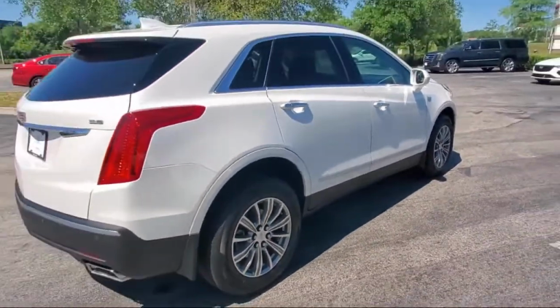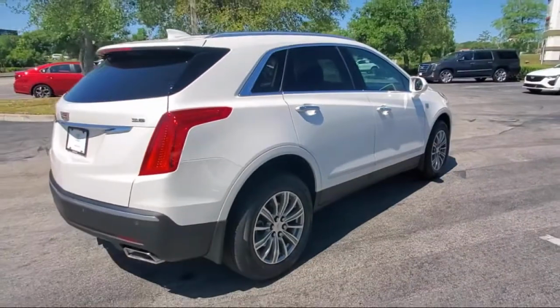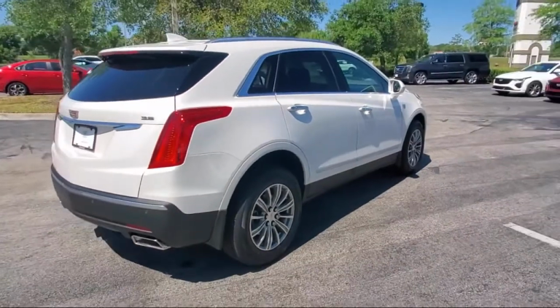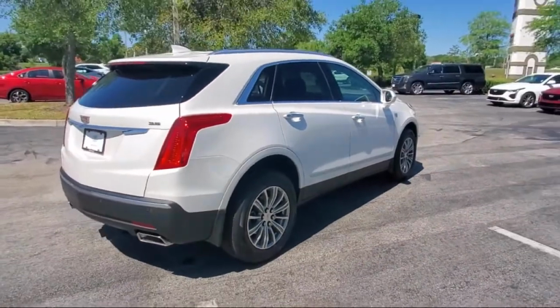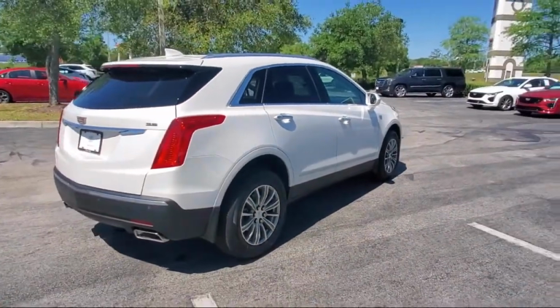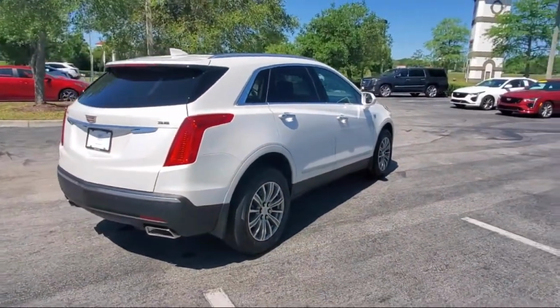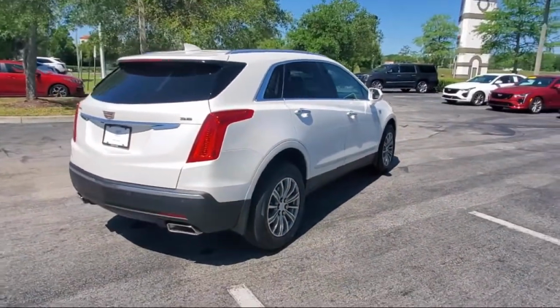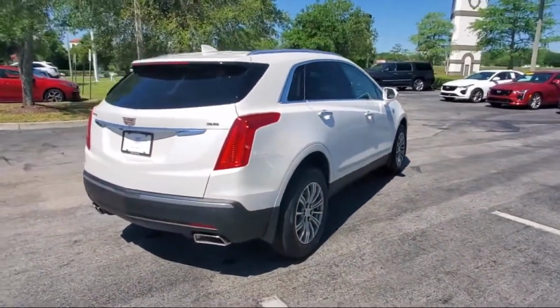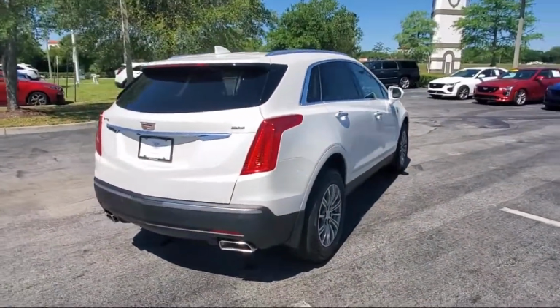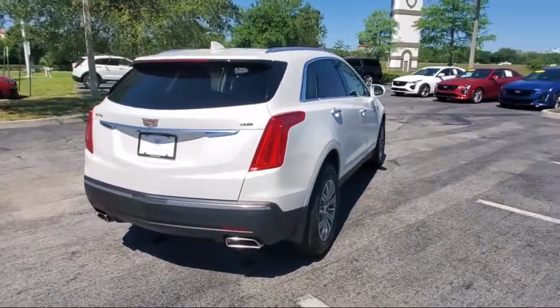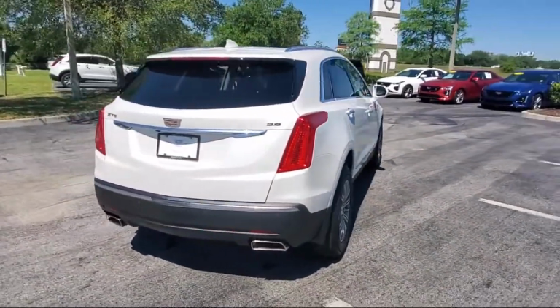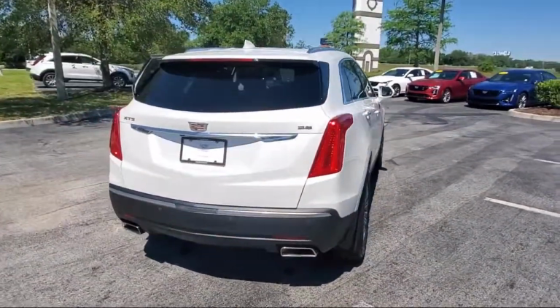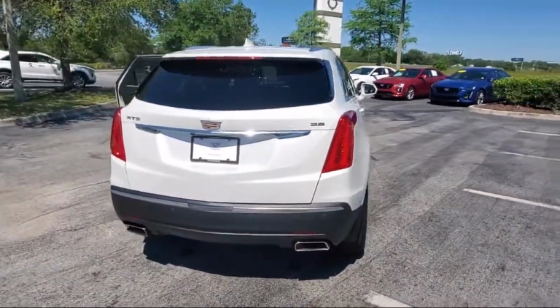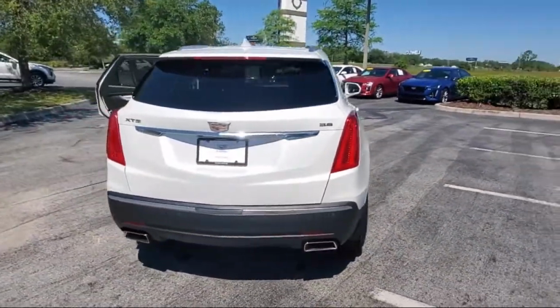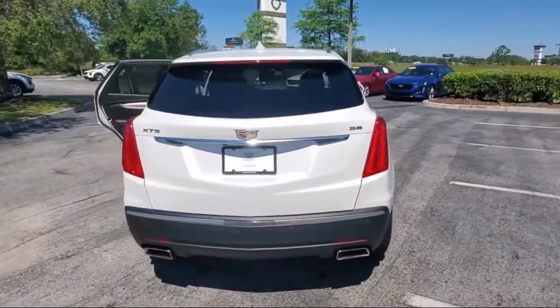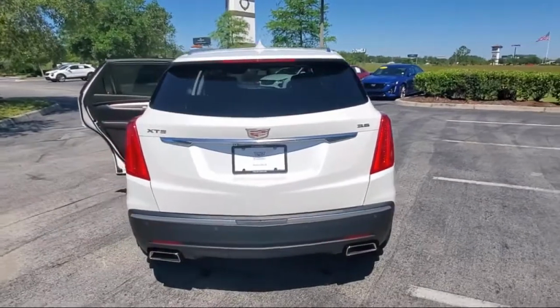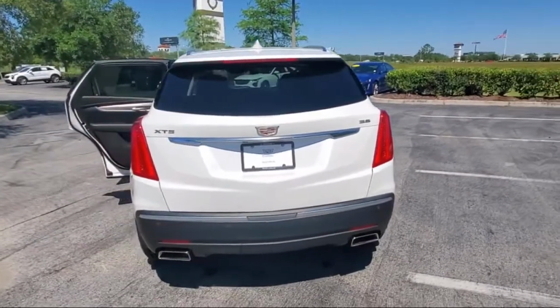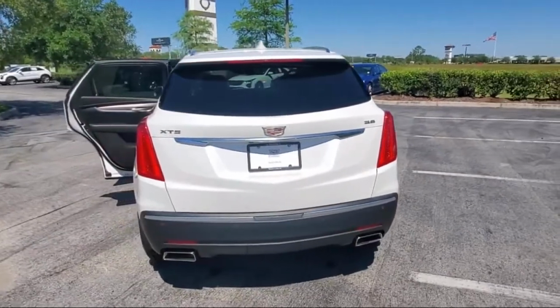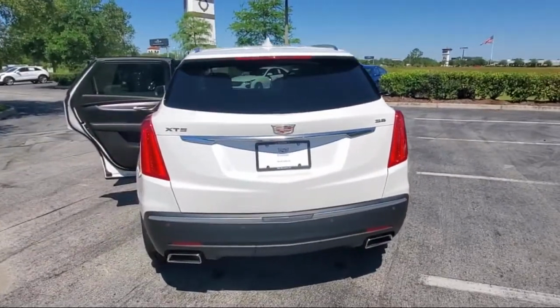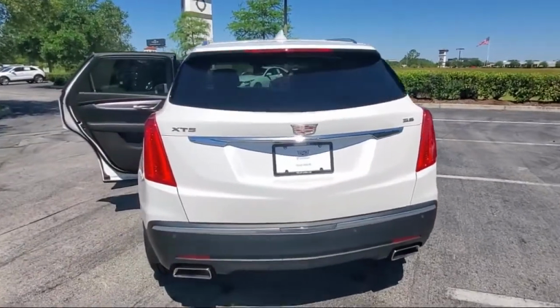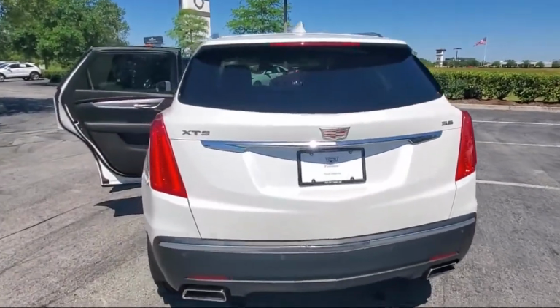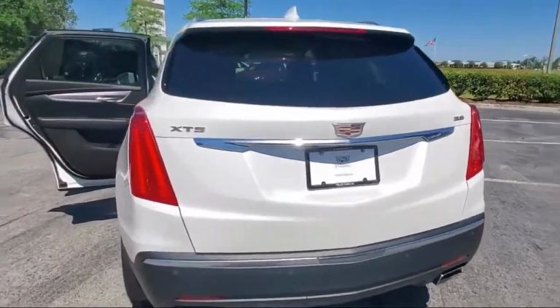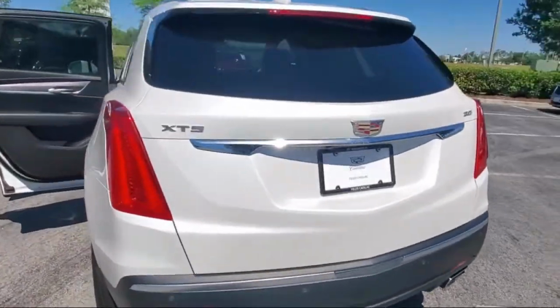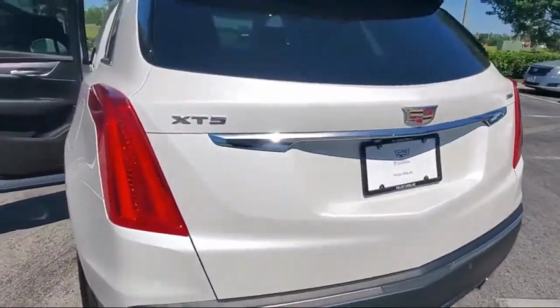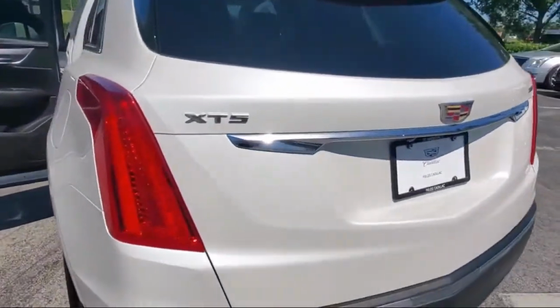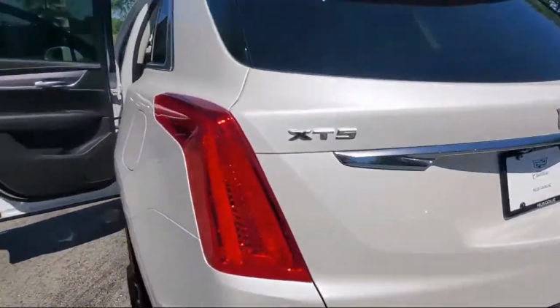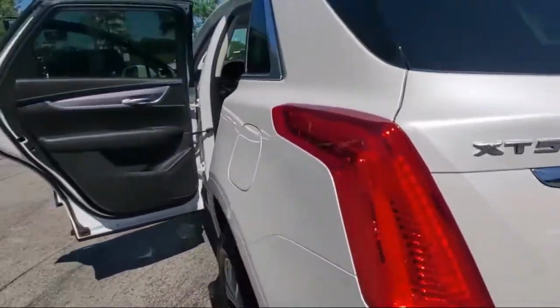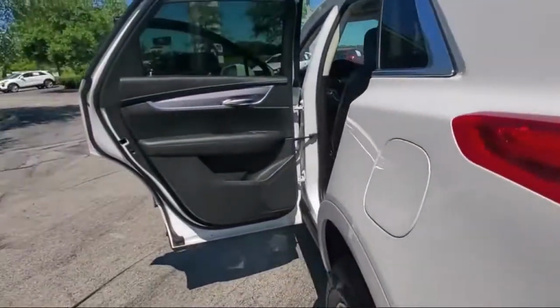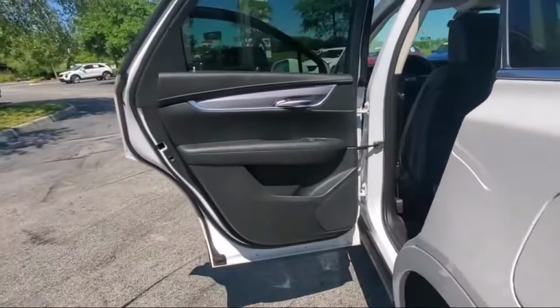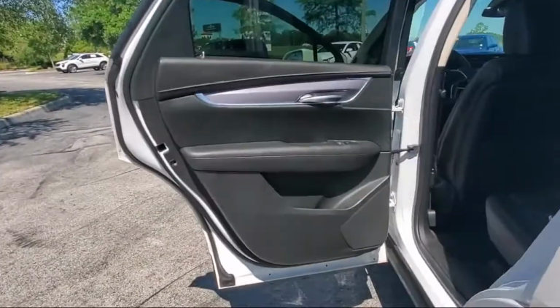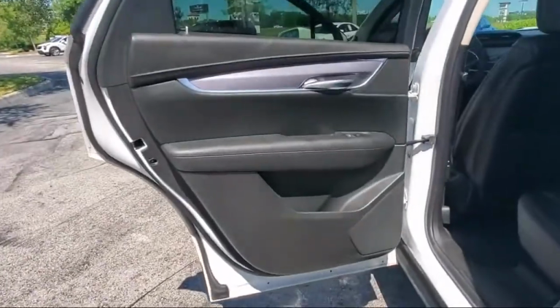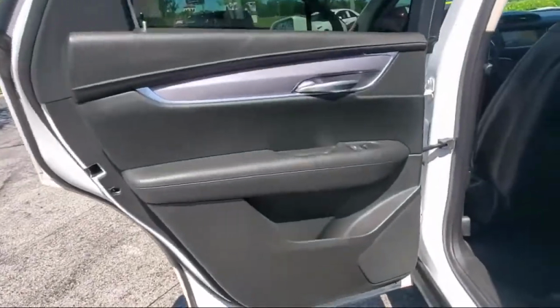Additional features include seat memory, heated front seats, privacy glass, remote start system, leather-wrapped steering wheel, cross traffic alert, power outside mirrors, and a rear spoiler.